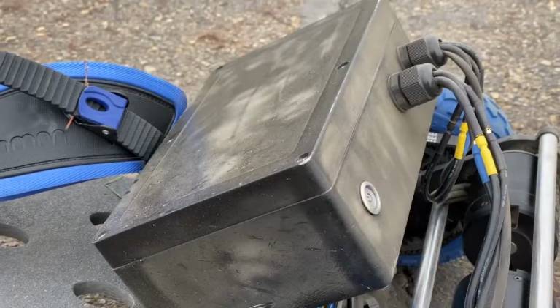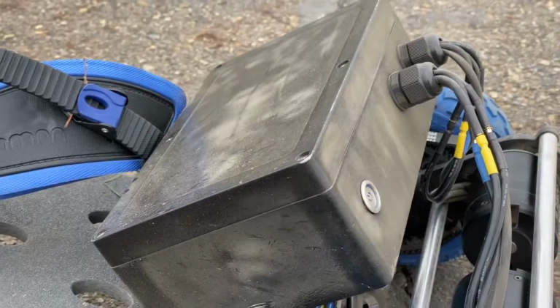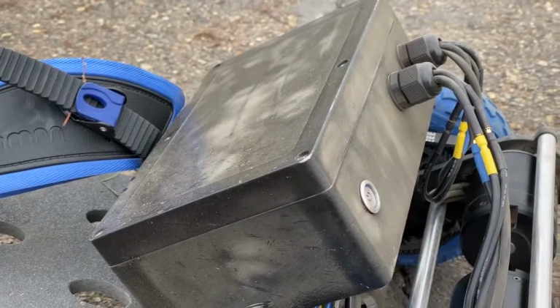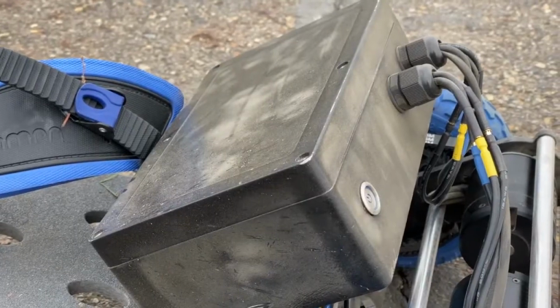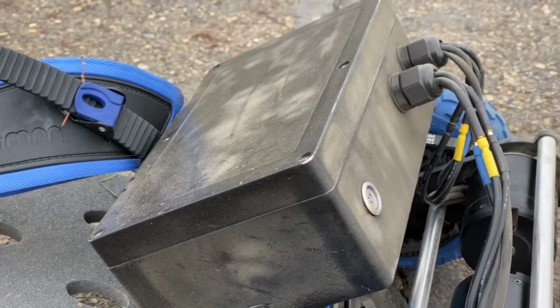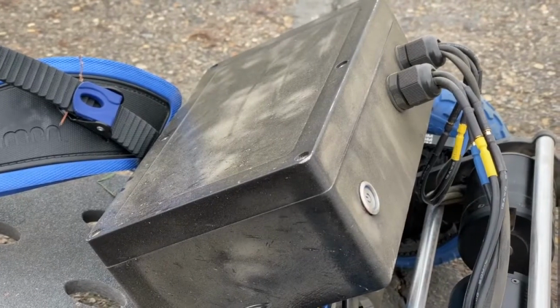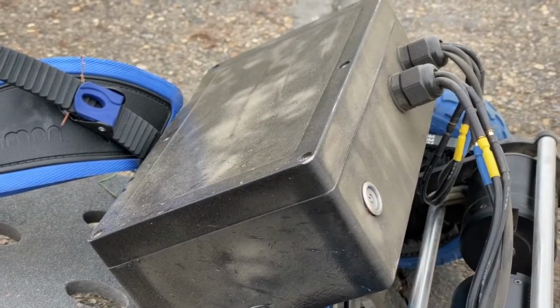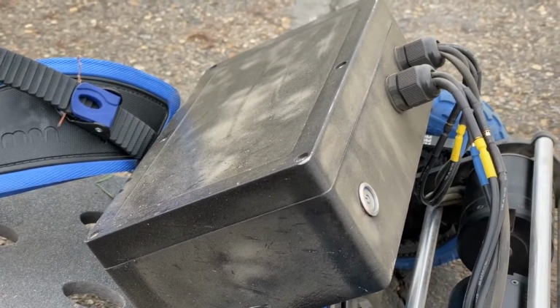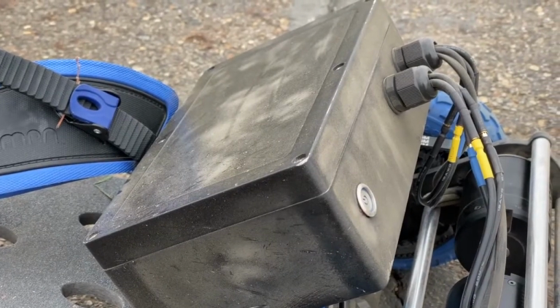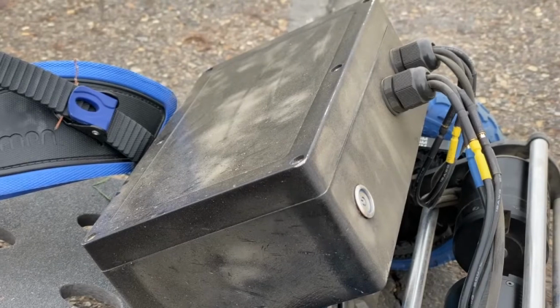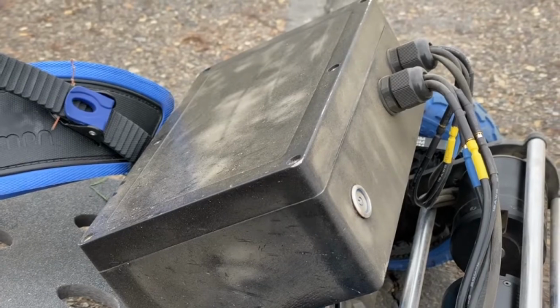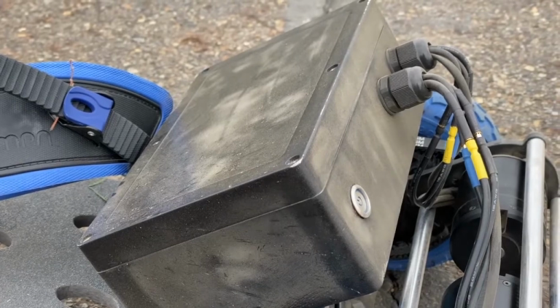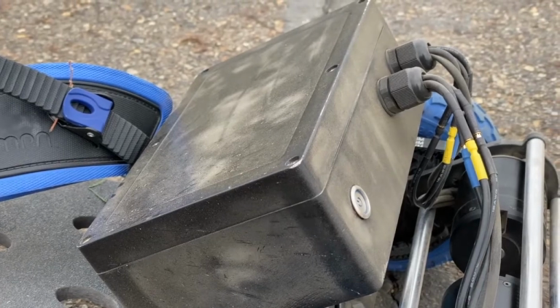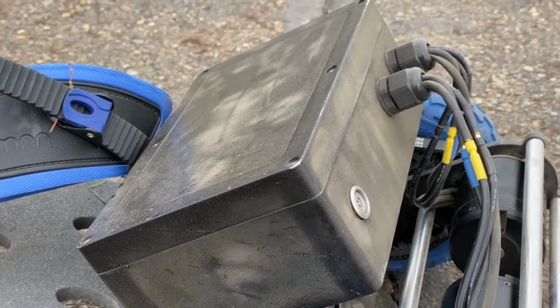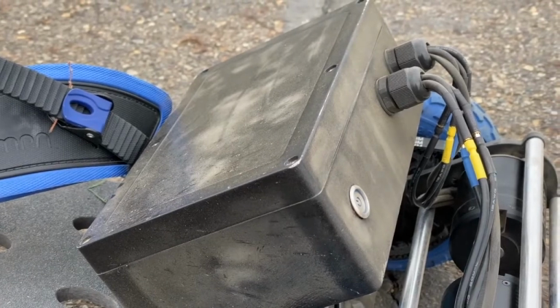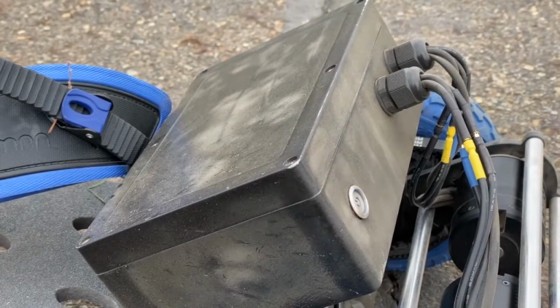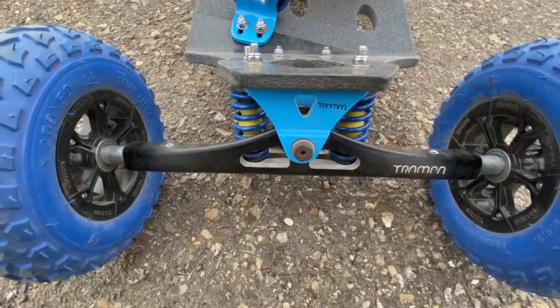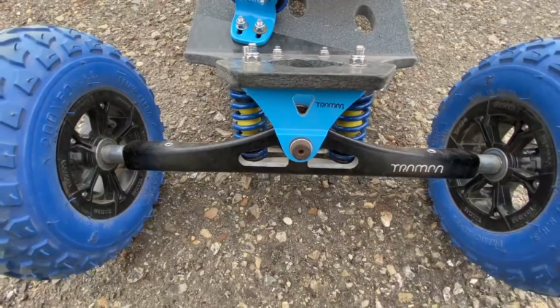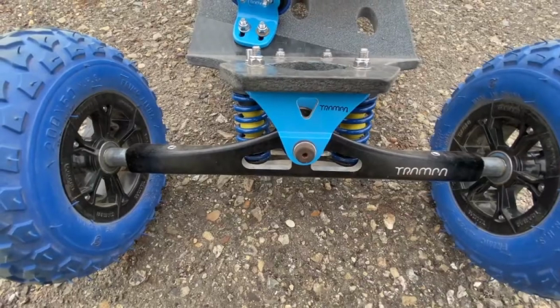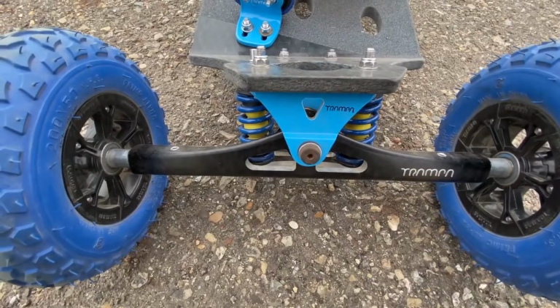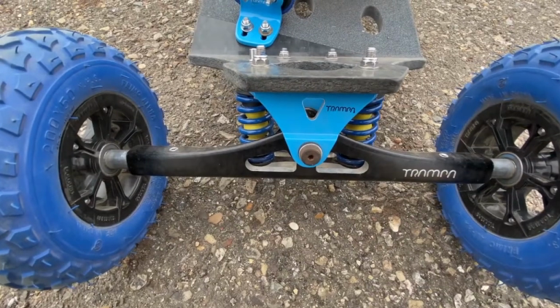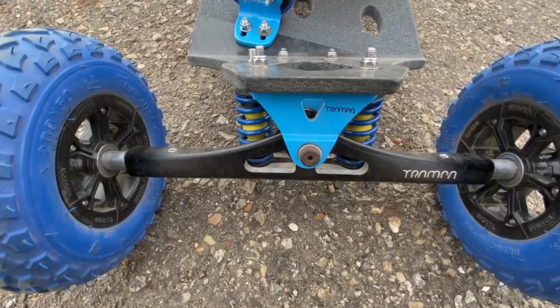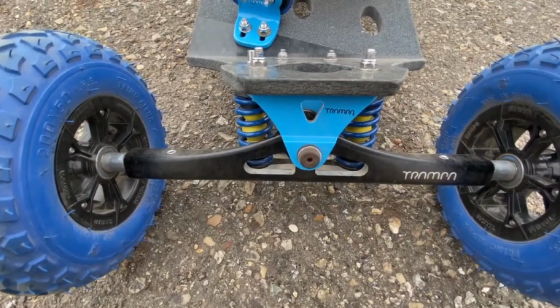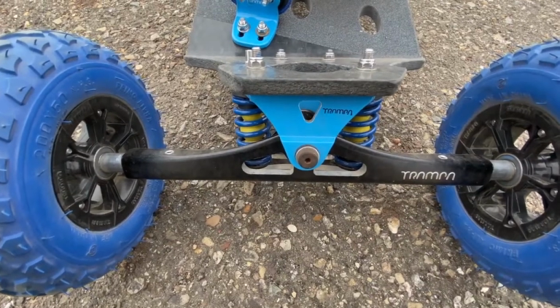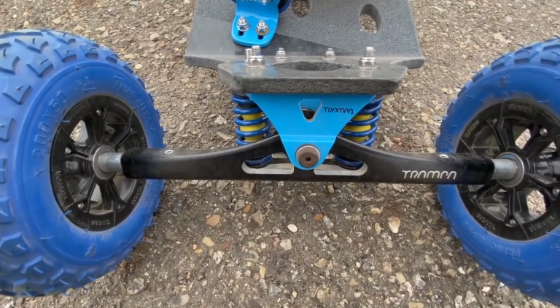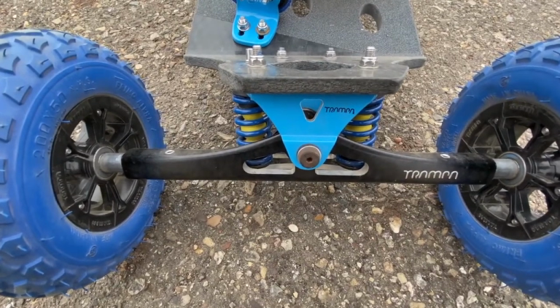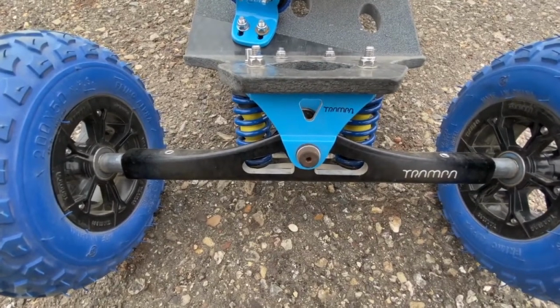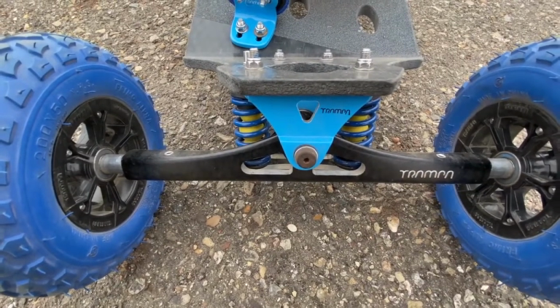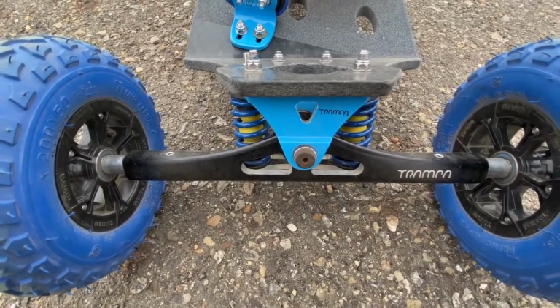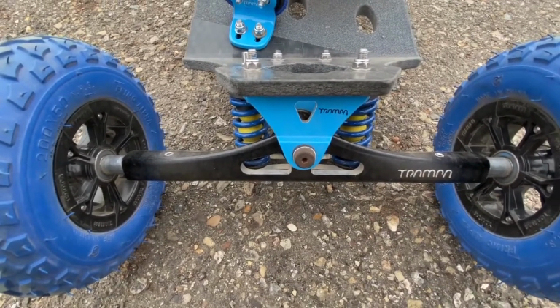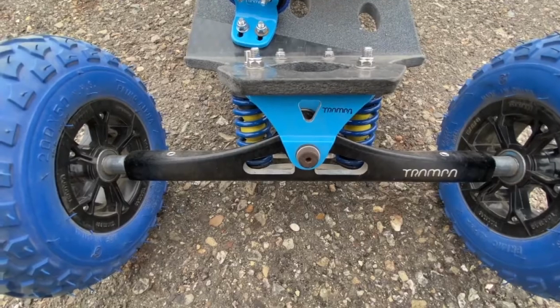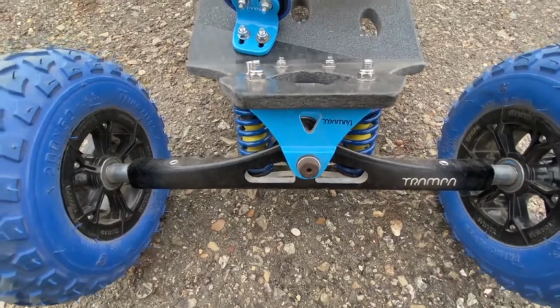The motors are equivalent to 10.5 horsepower, and it'll go for 11 miles at about 50 volts.